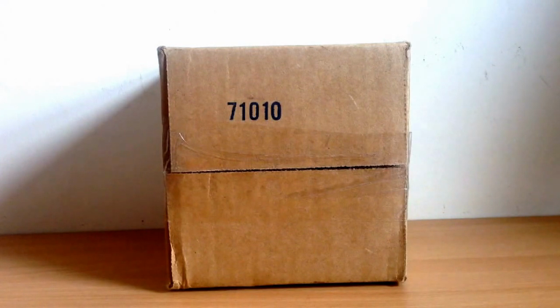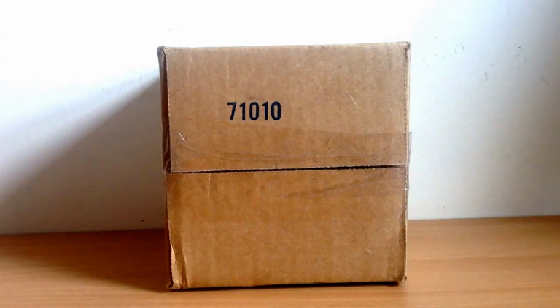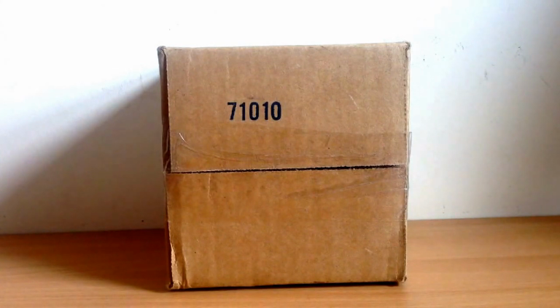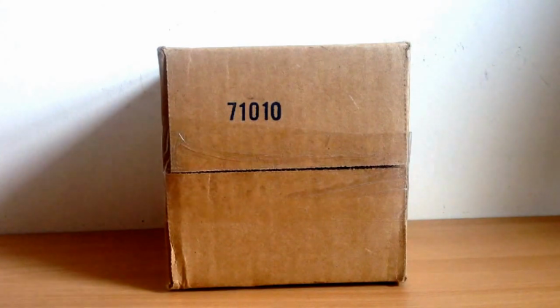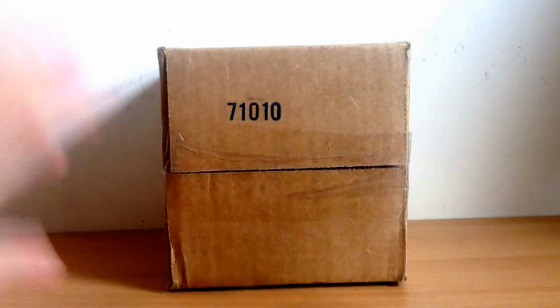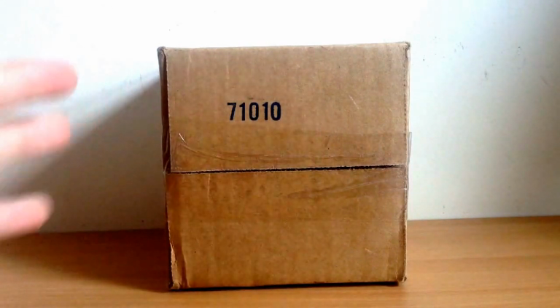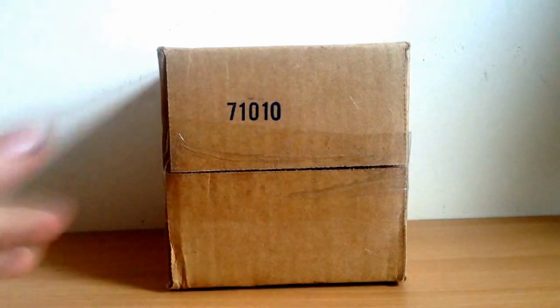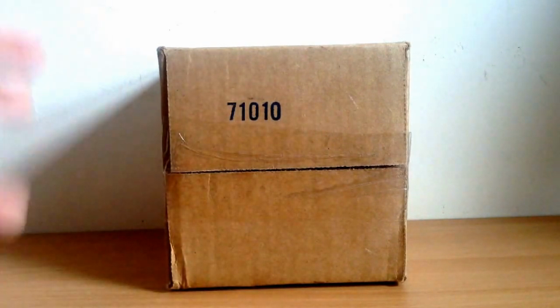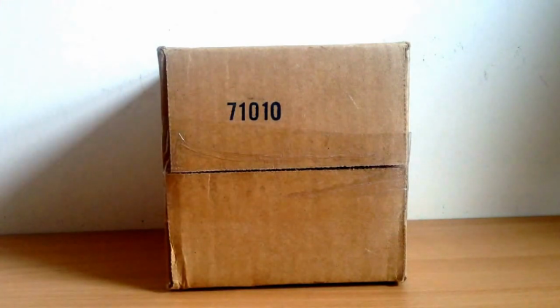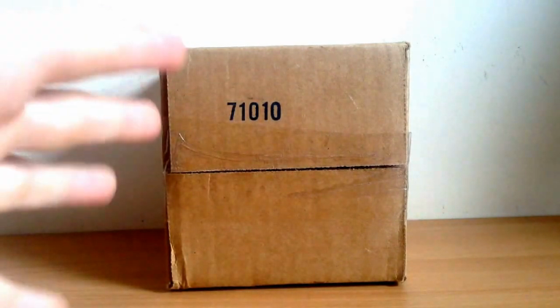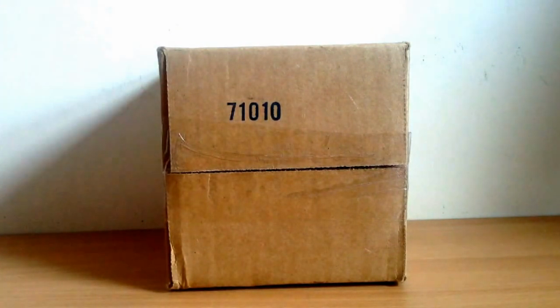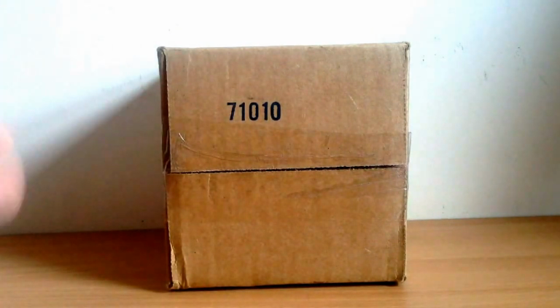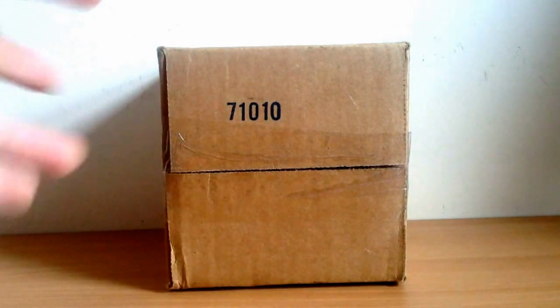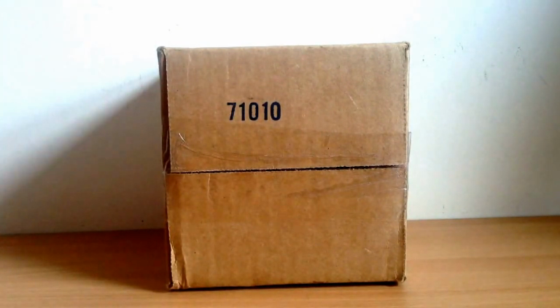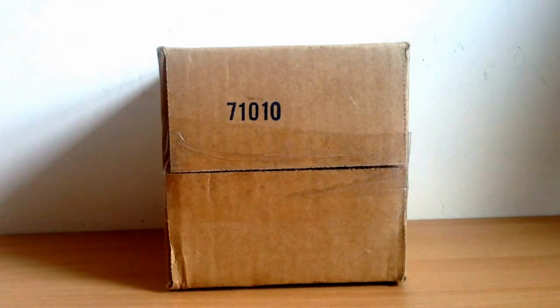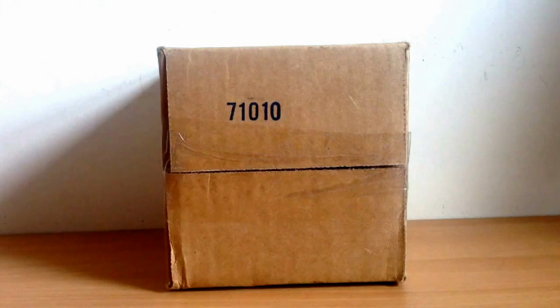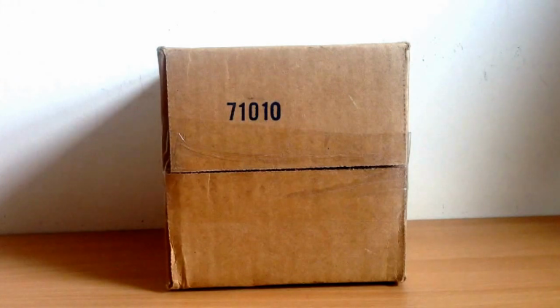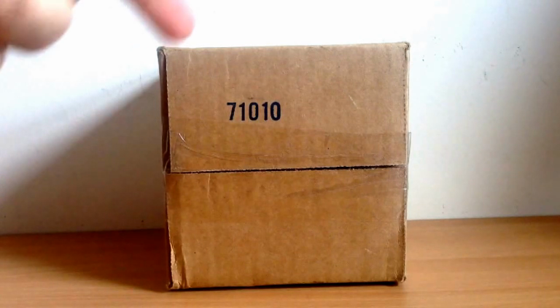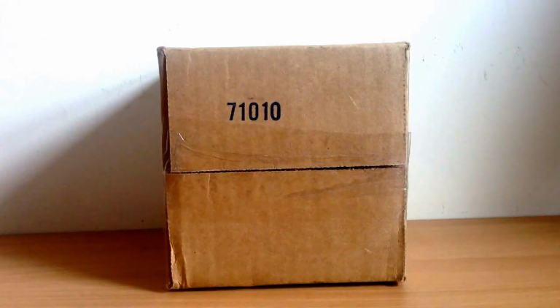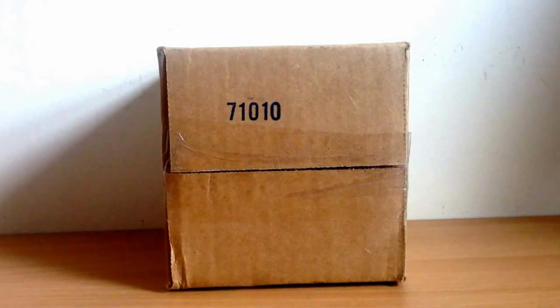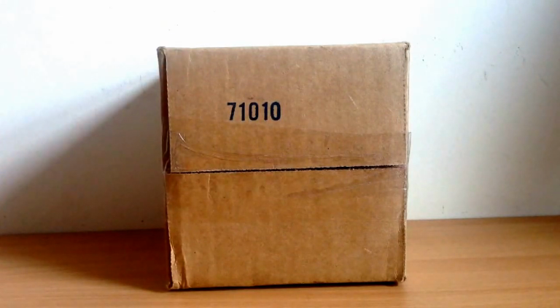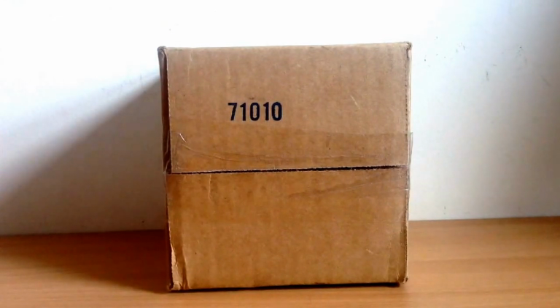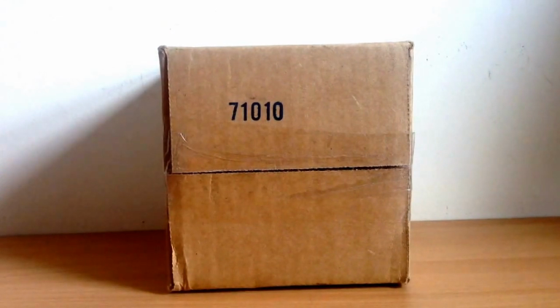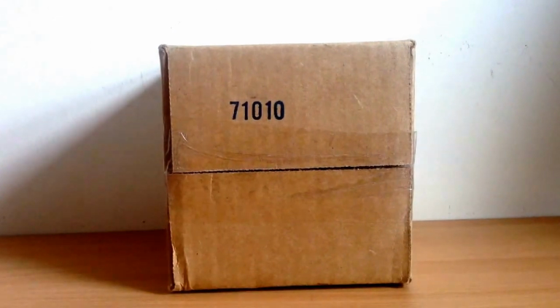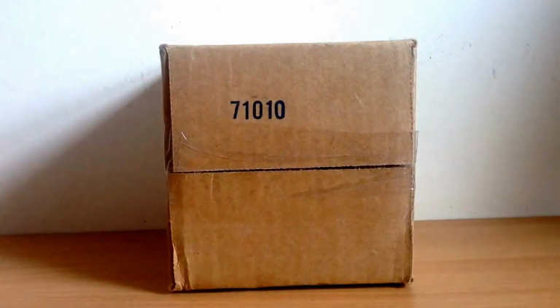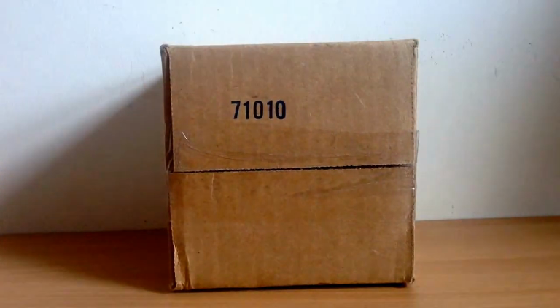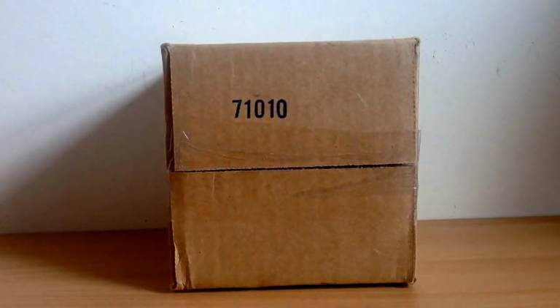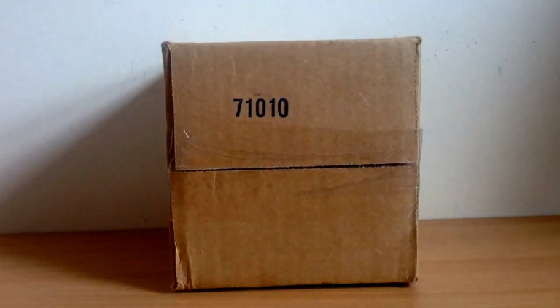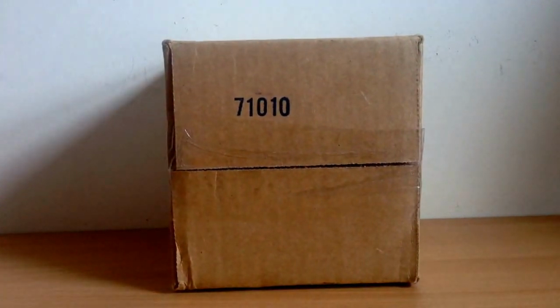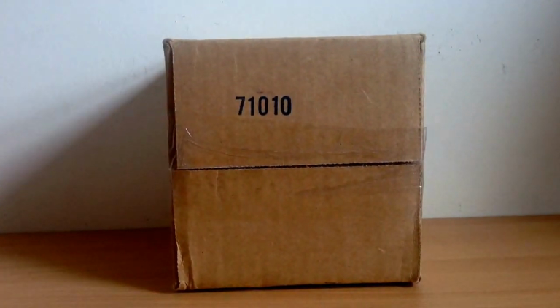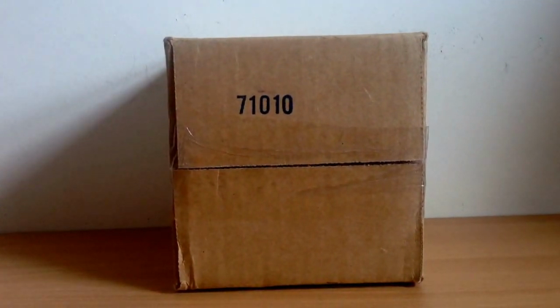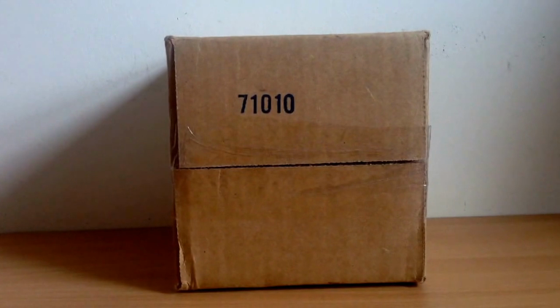But here are my new figures and I hope this is the right parcel because if it's not I'm going to be really annoyed. So I'll meet you back when I've opened it up.